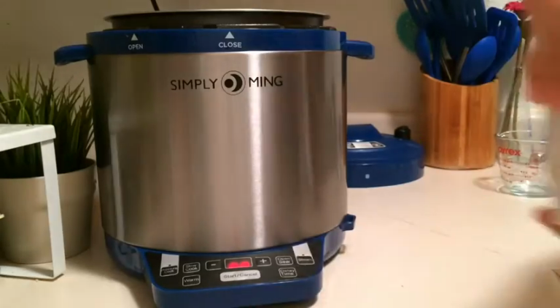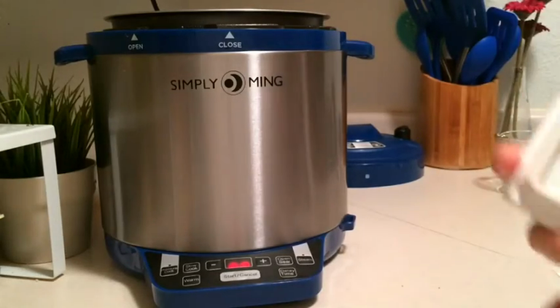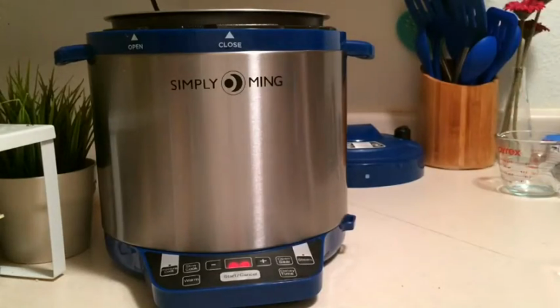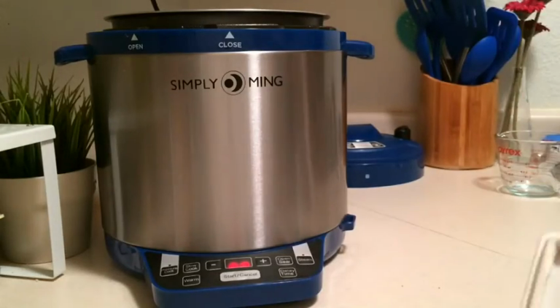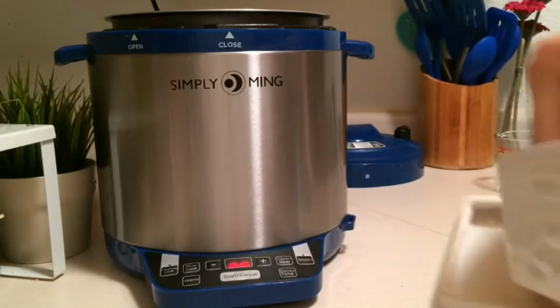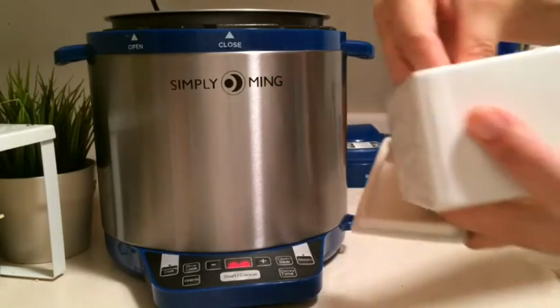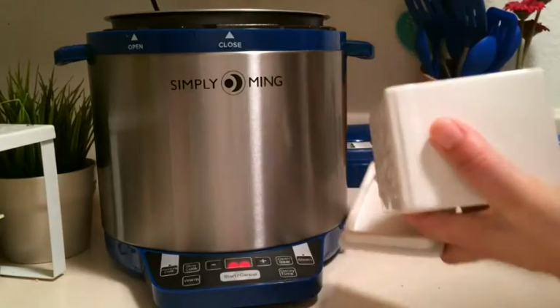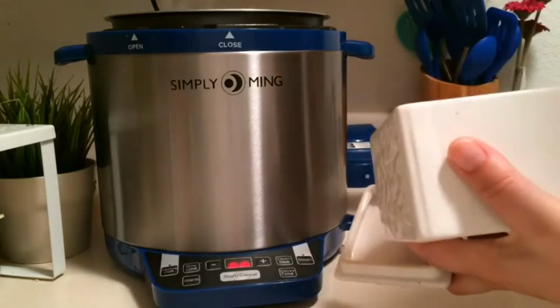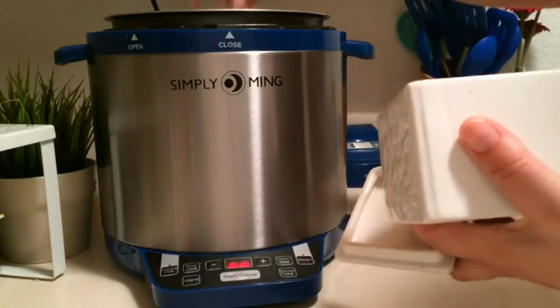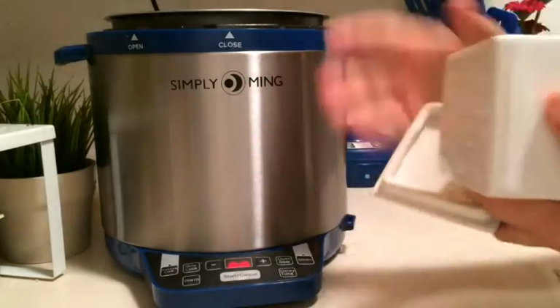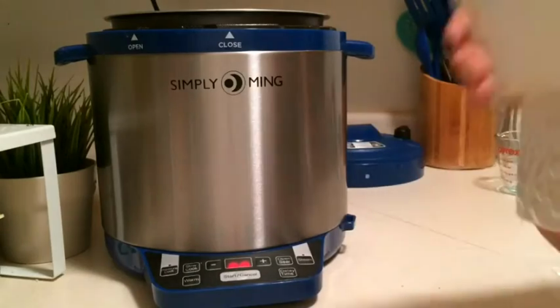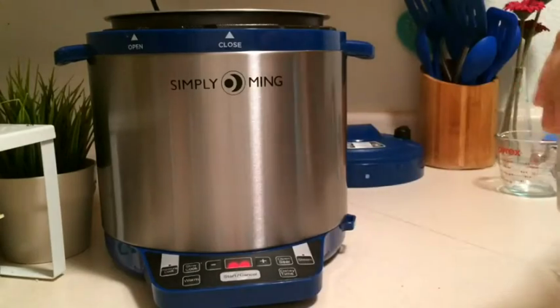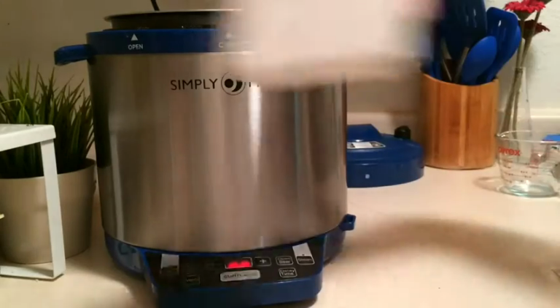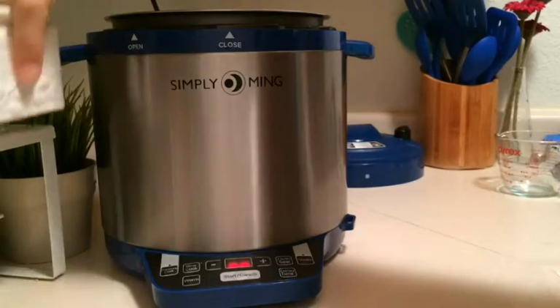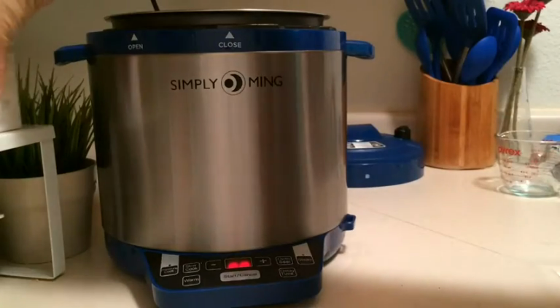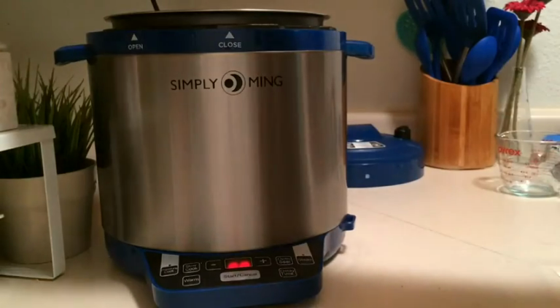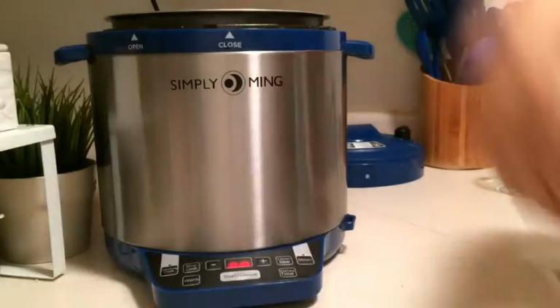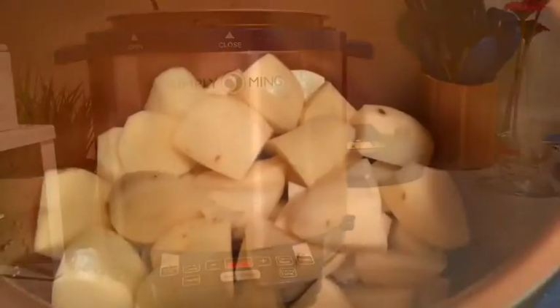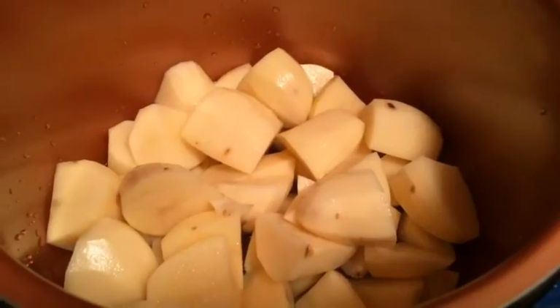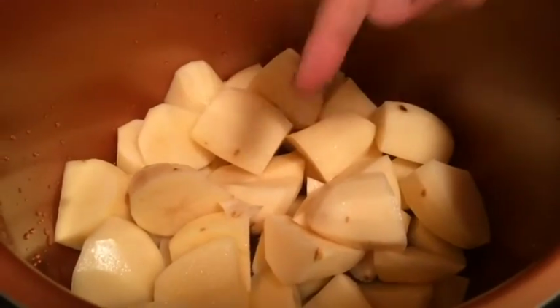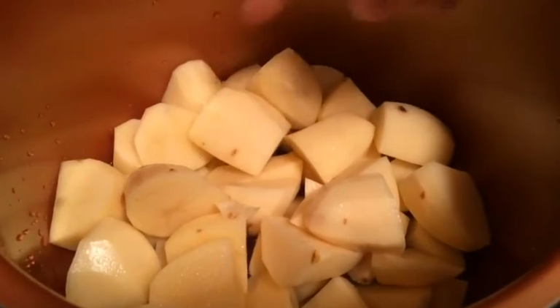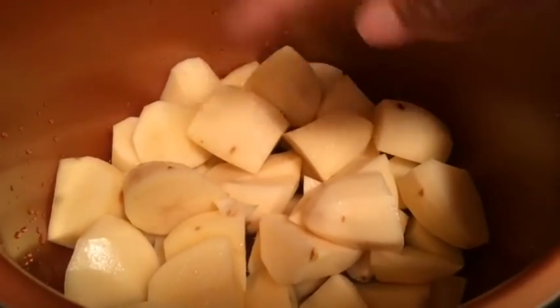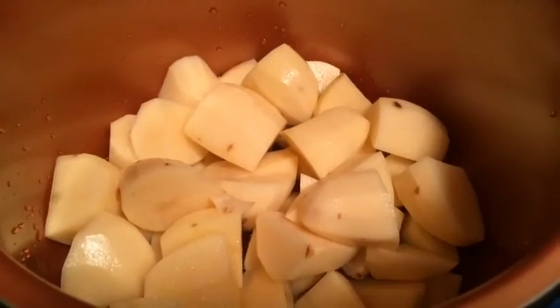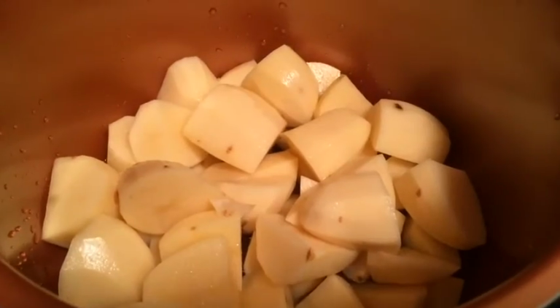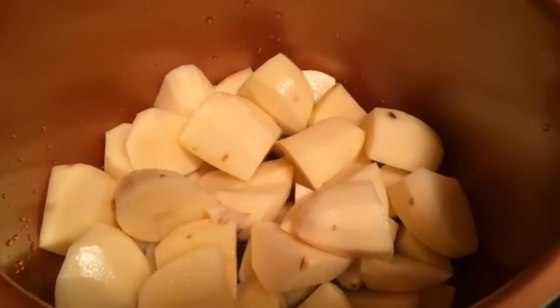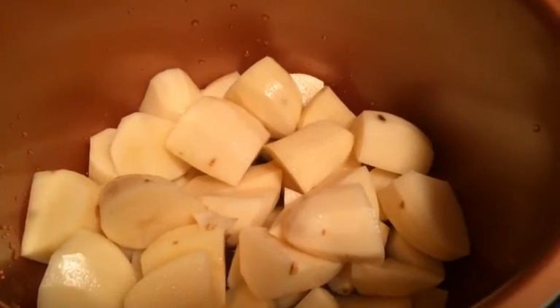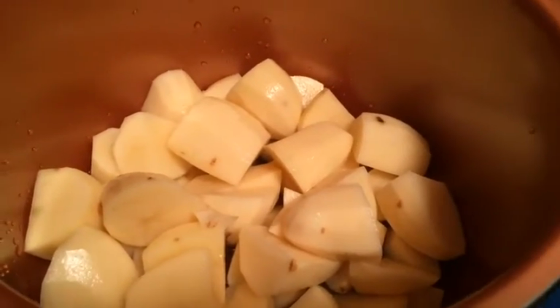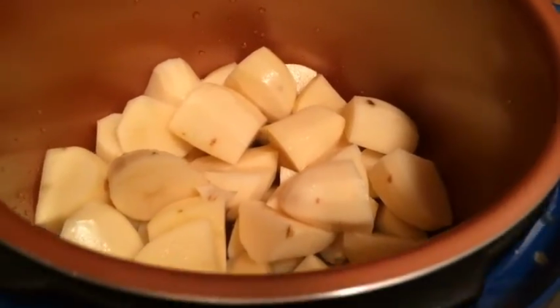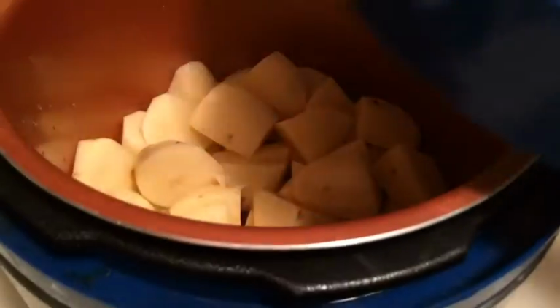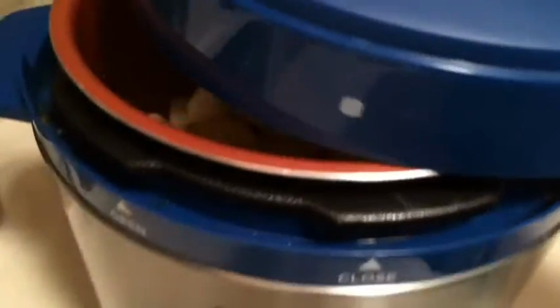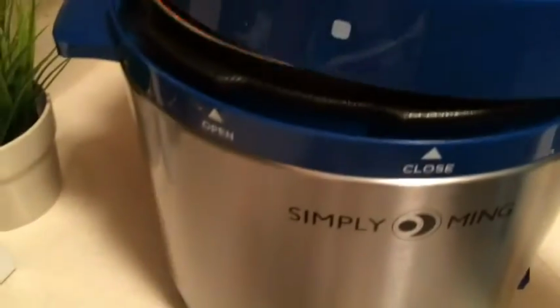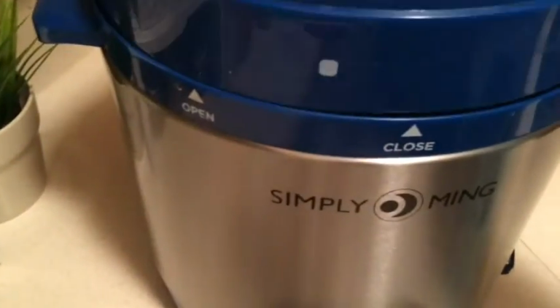You can or cannot add a little salt — not very much. You can see that they're not covered with water, so they'll steam nicely. They won't be waterlogged that way.